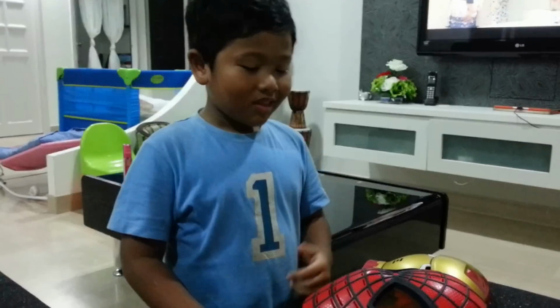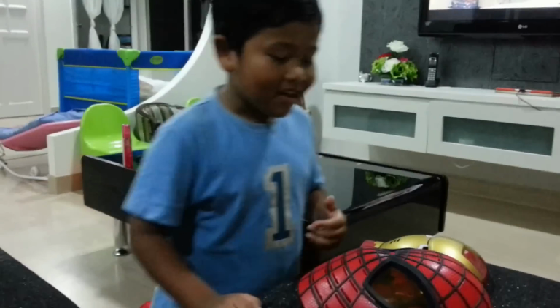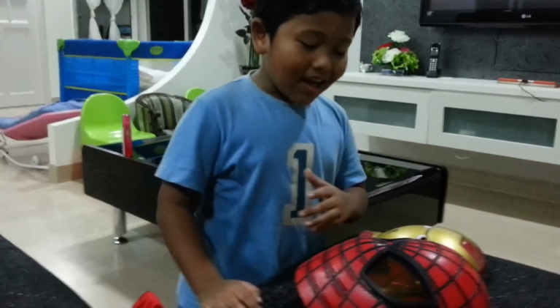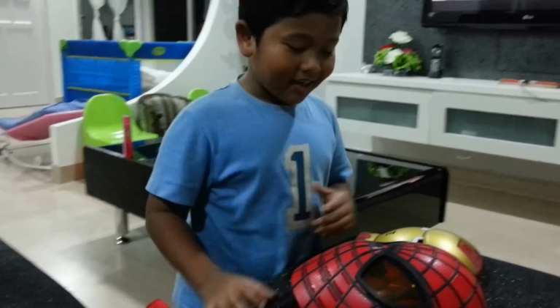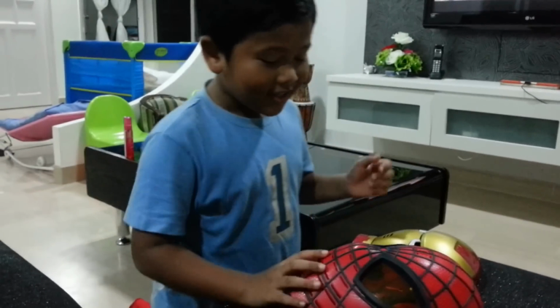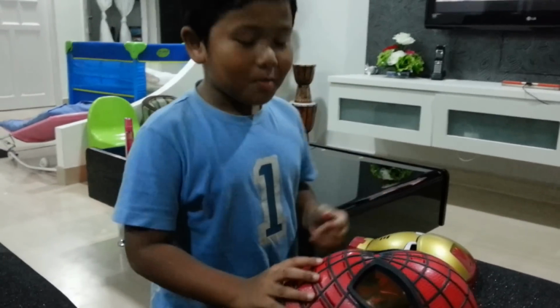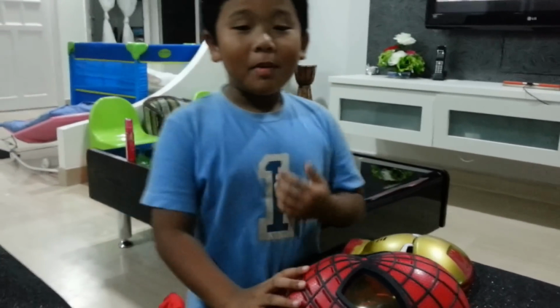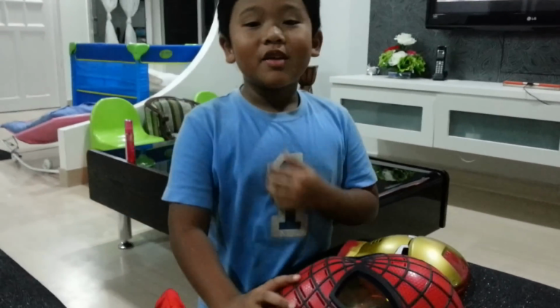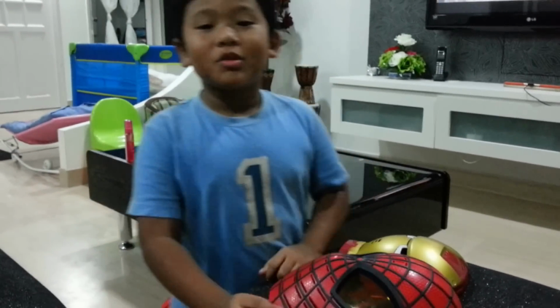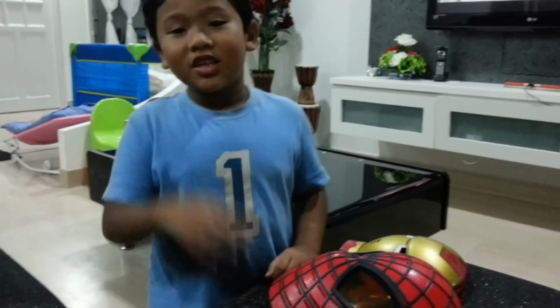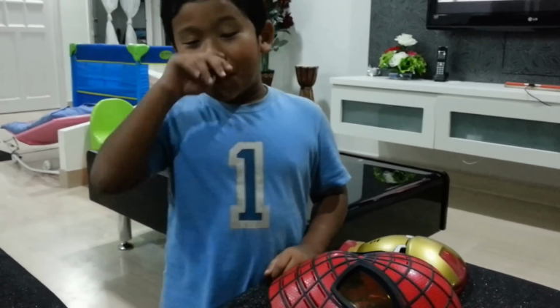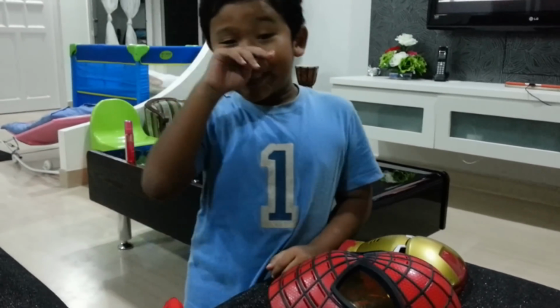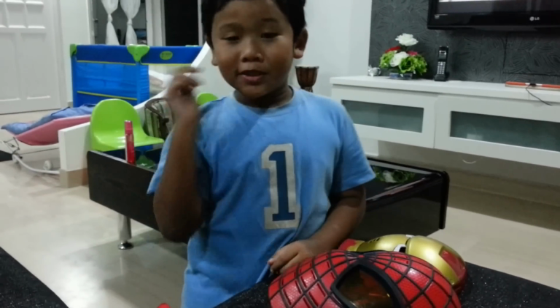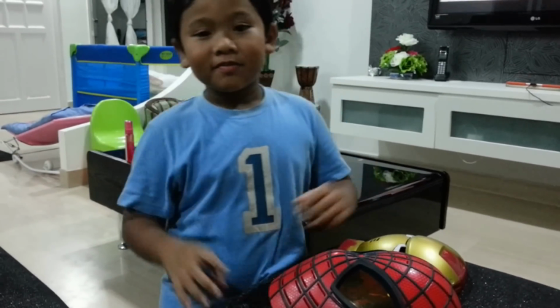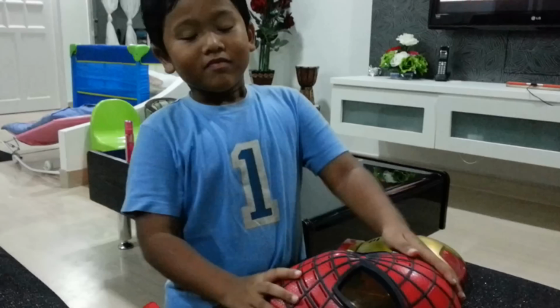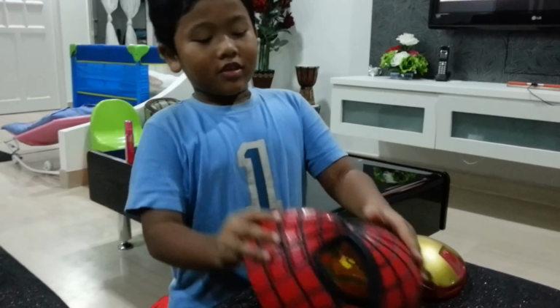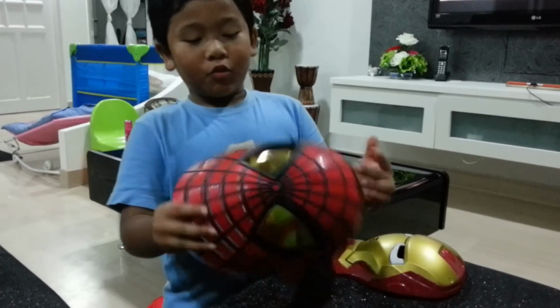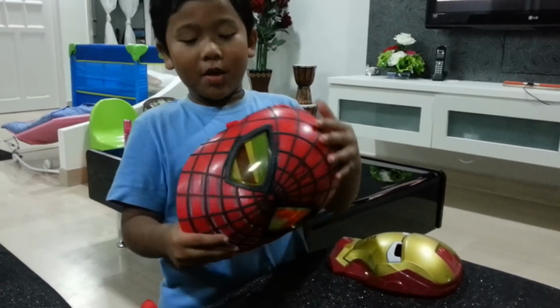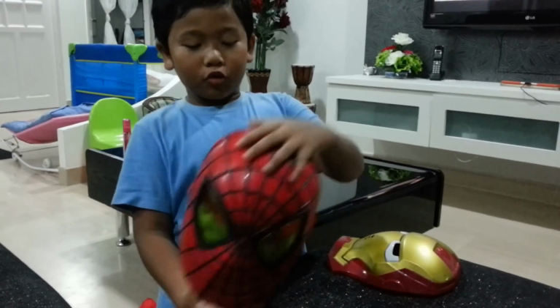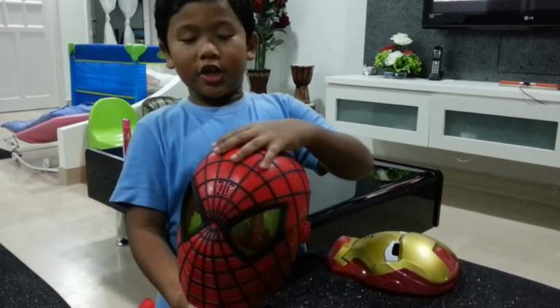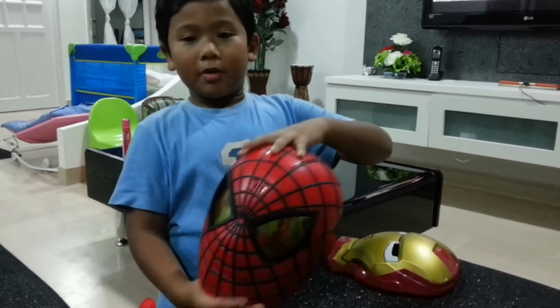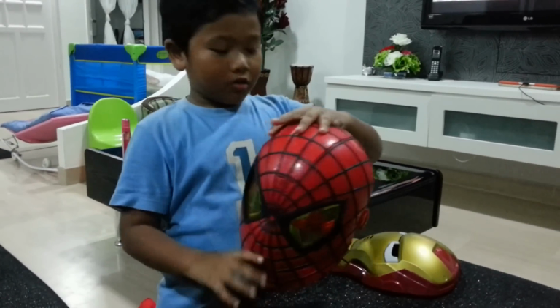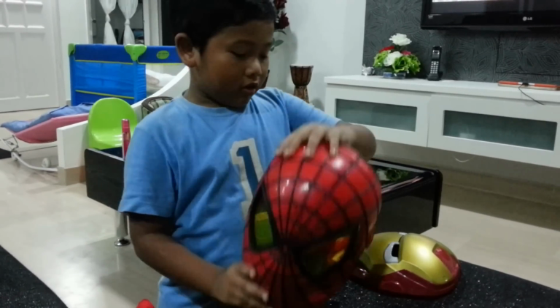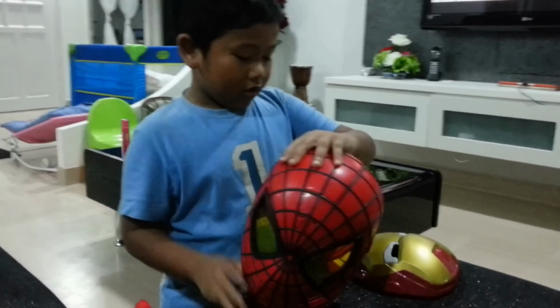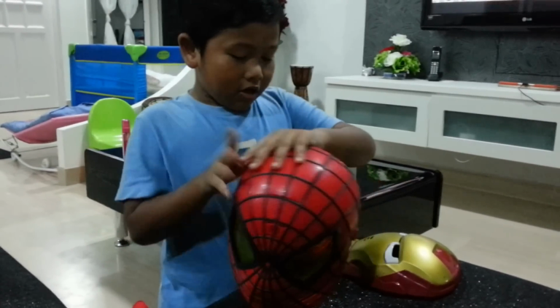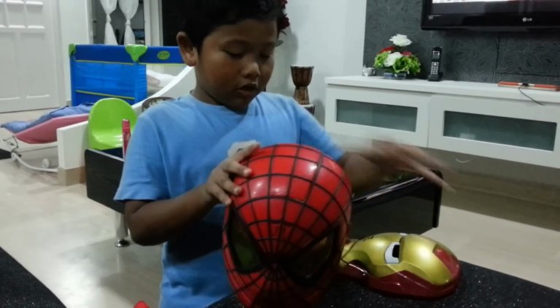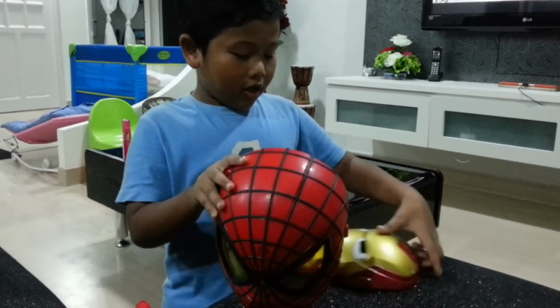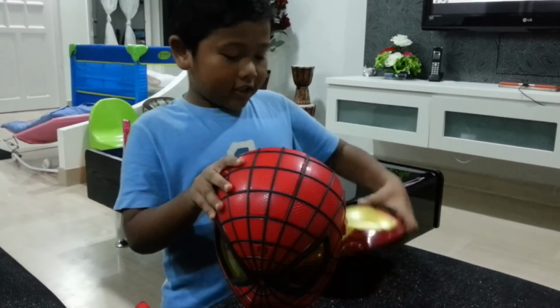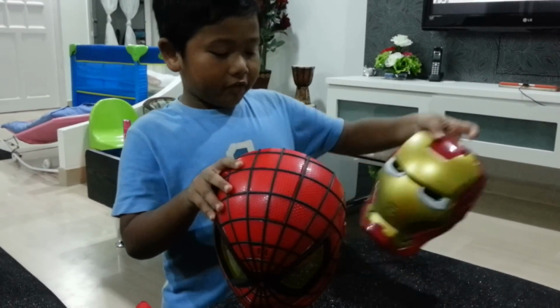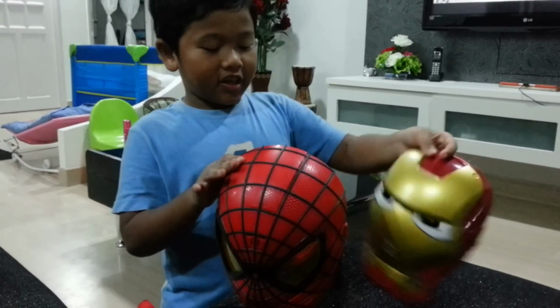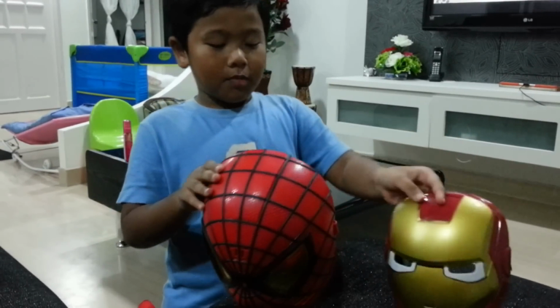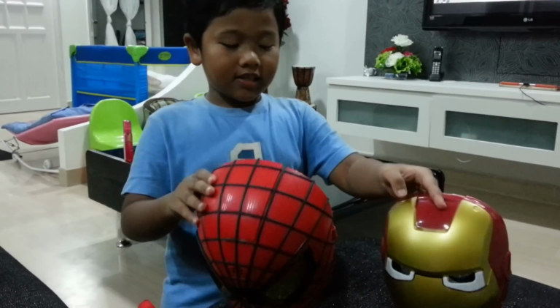Hi guys, remember me from the Spider-Sams? Today I'm going to show you about the action figures mask.